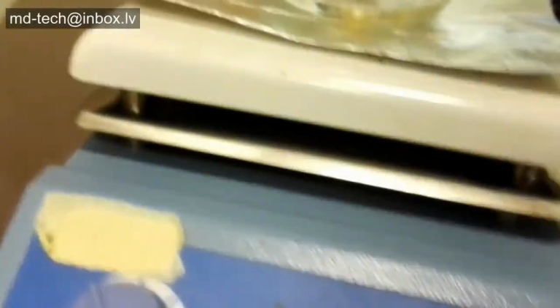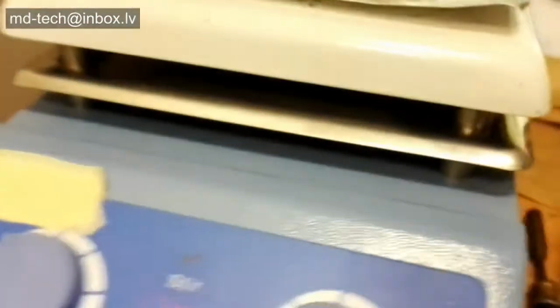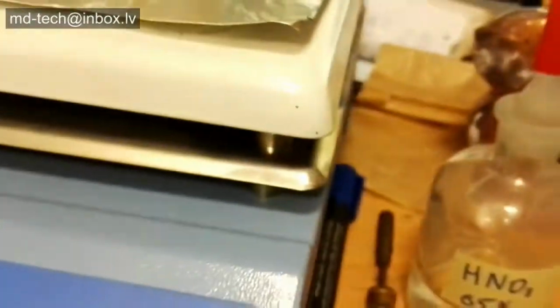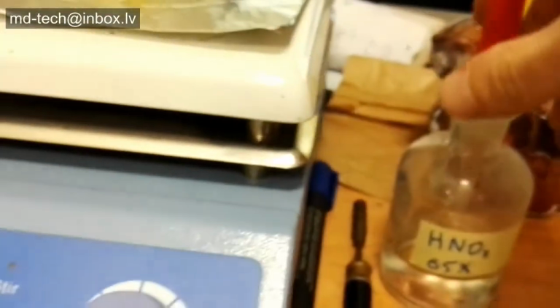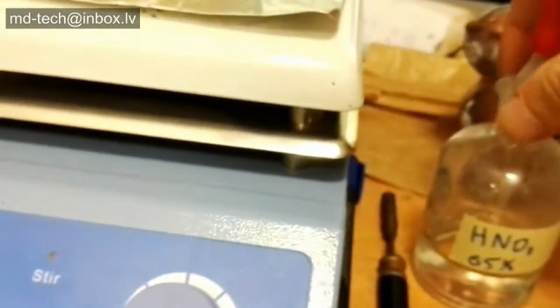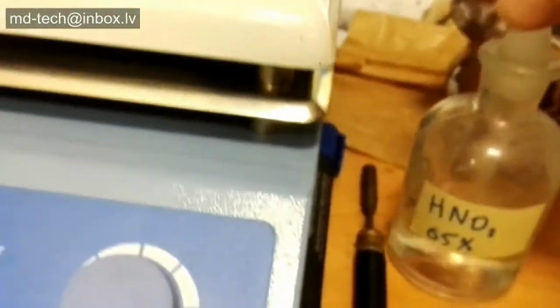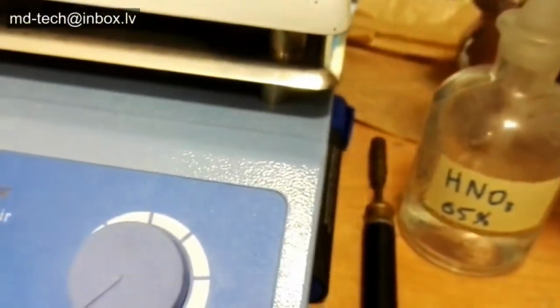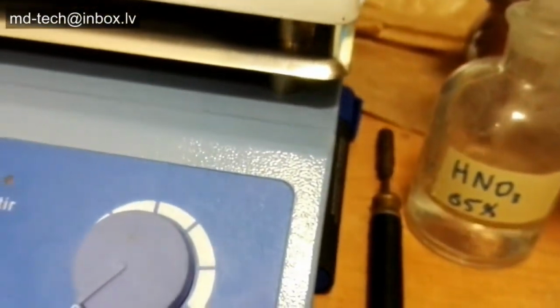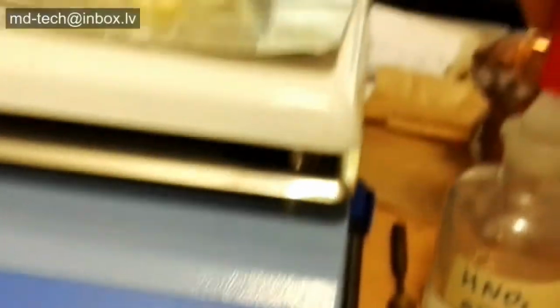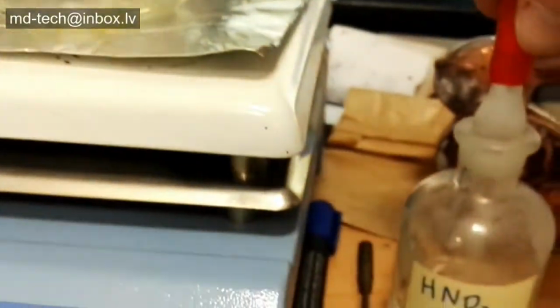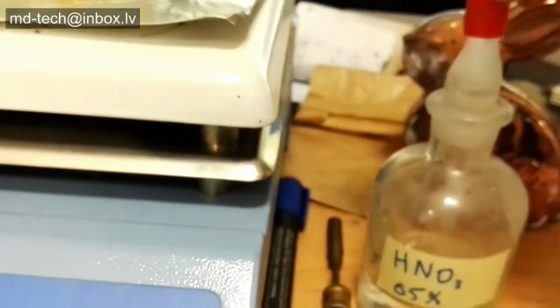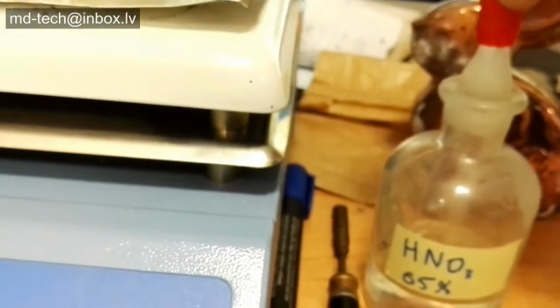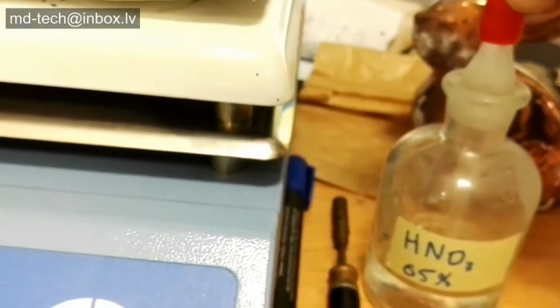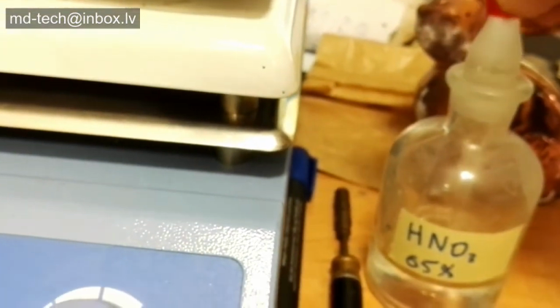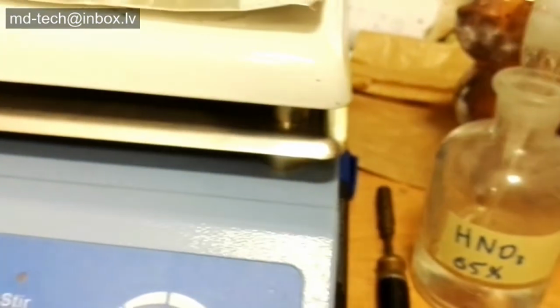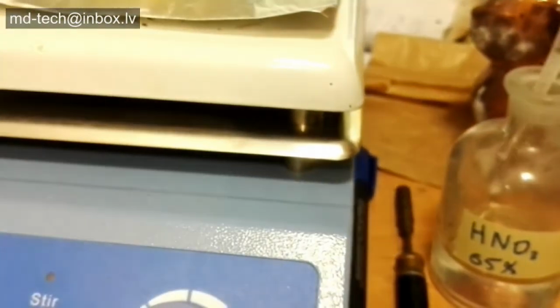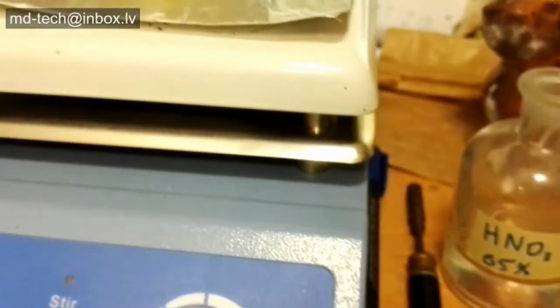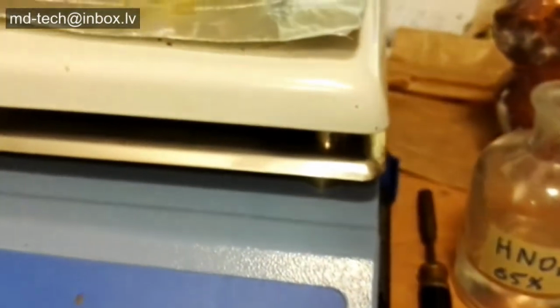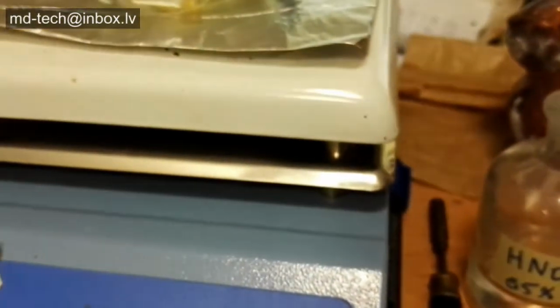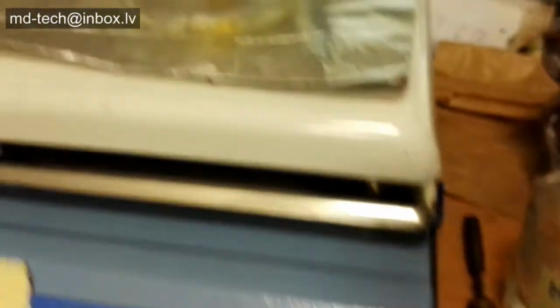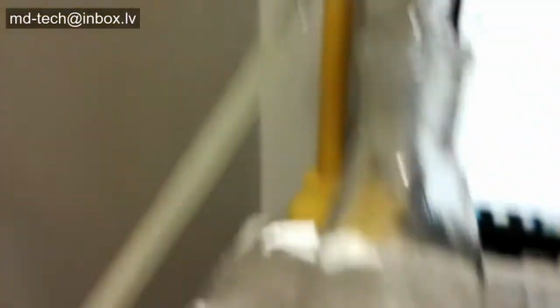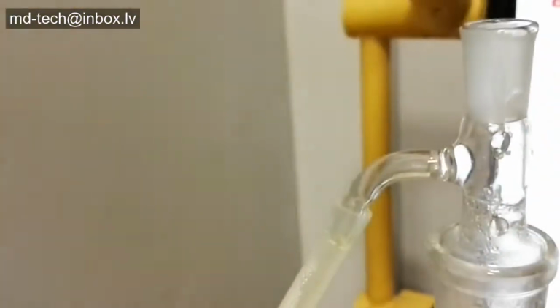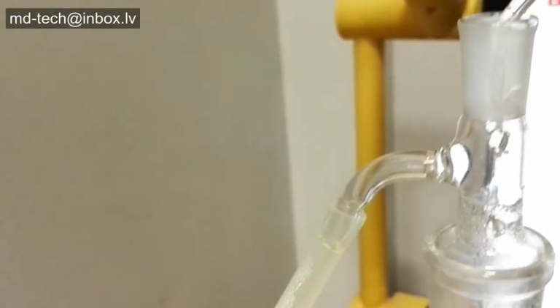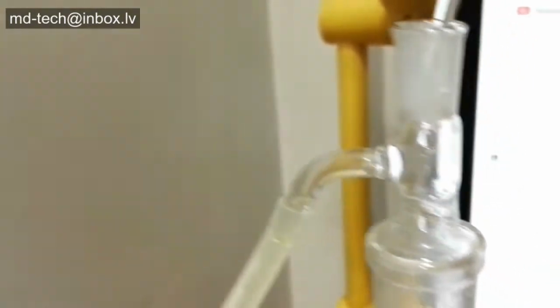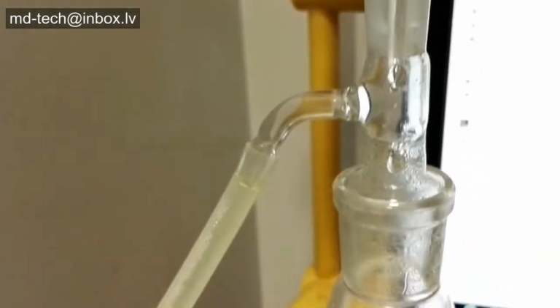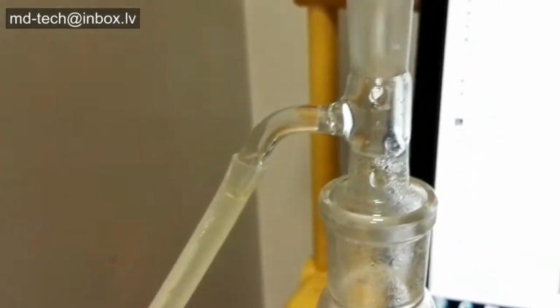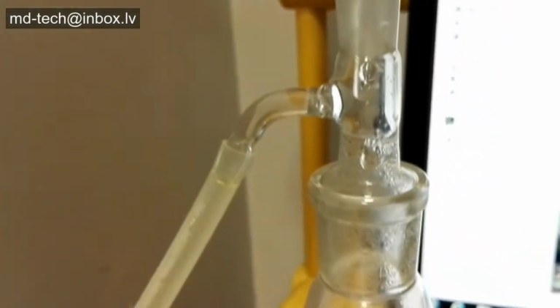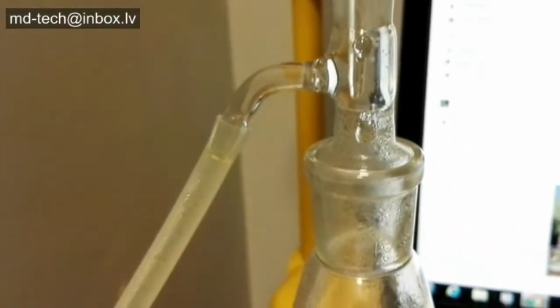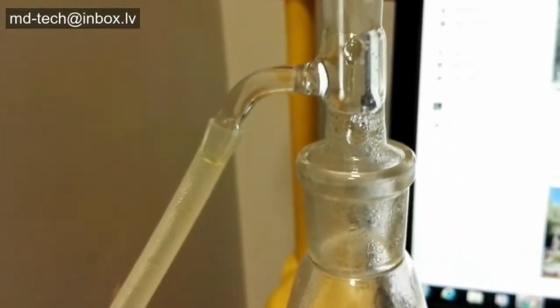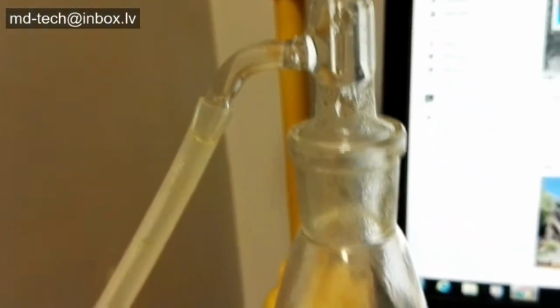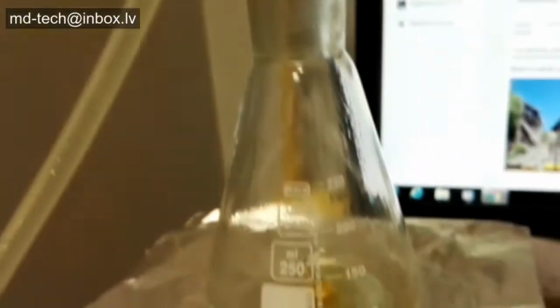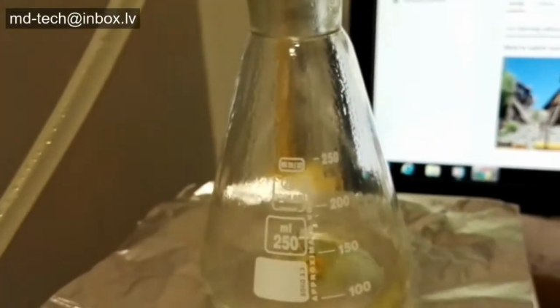Aqua regia, which is three-part hydrochloric acid and one-part nitric acid, has the ability to dissolve gold, platinum, palladium, and other base and precious metals, and put them into a solution of aqua regia.